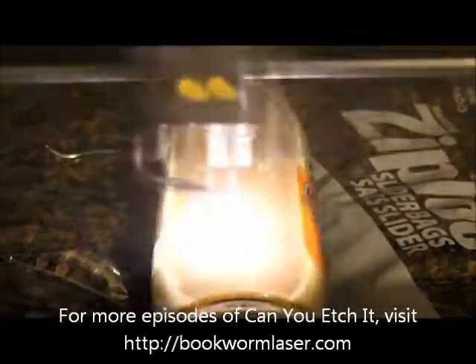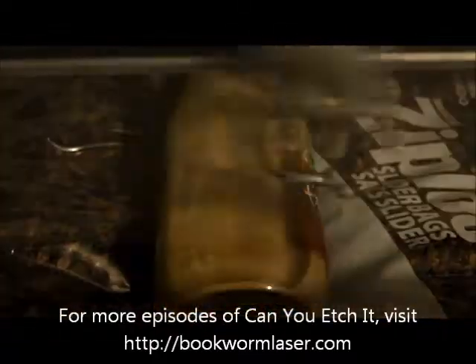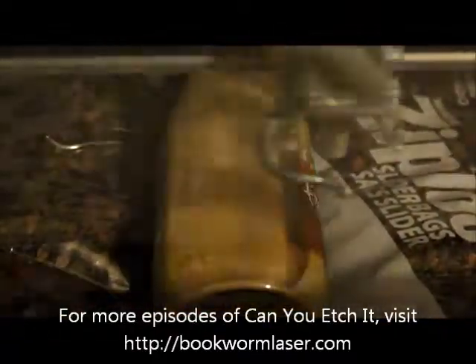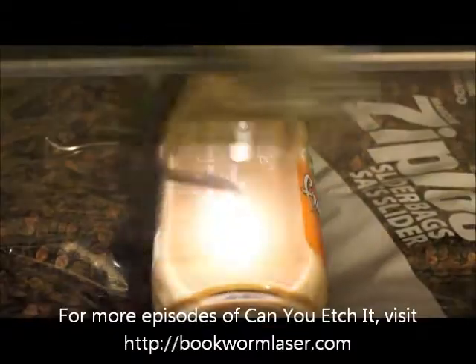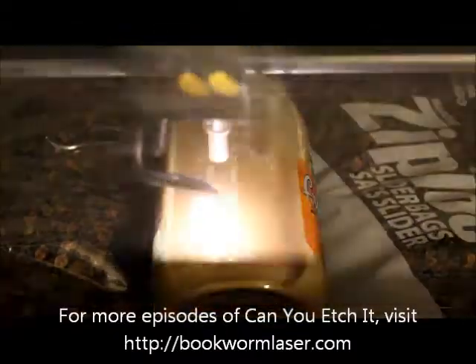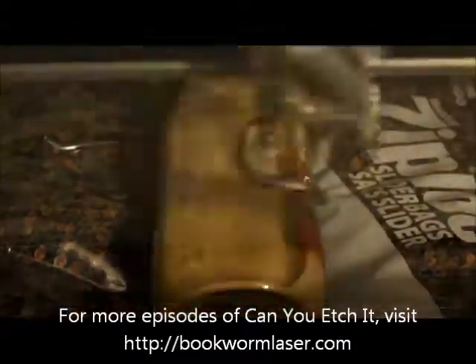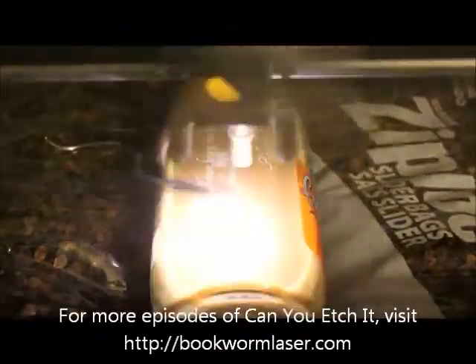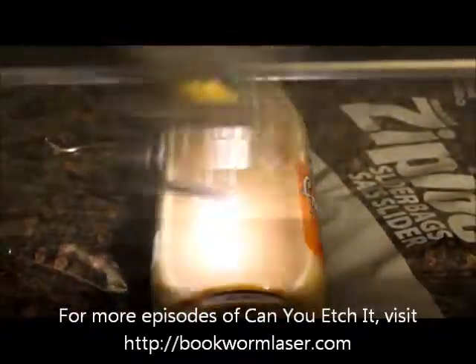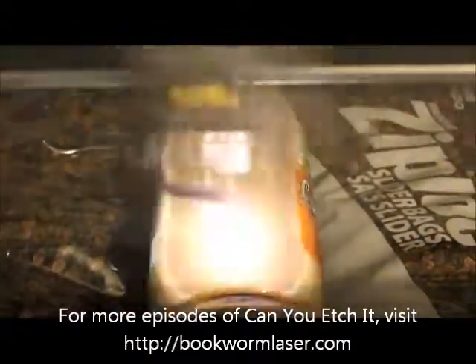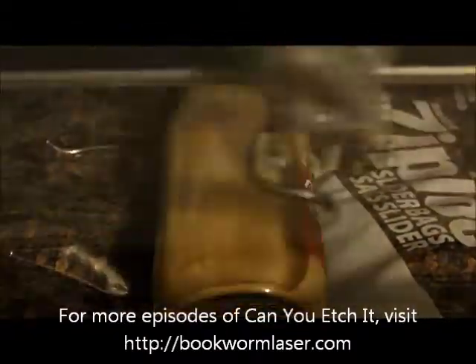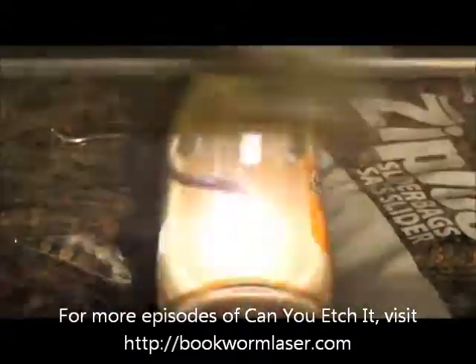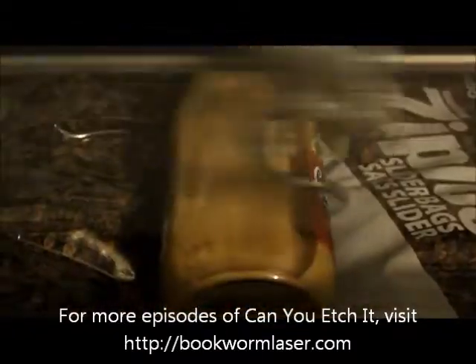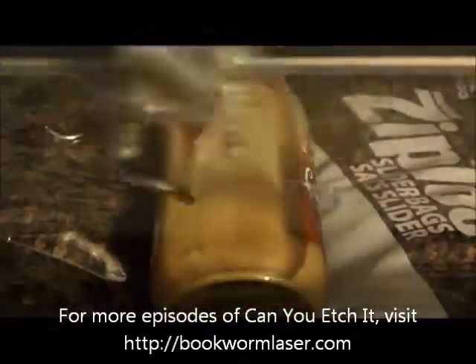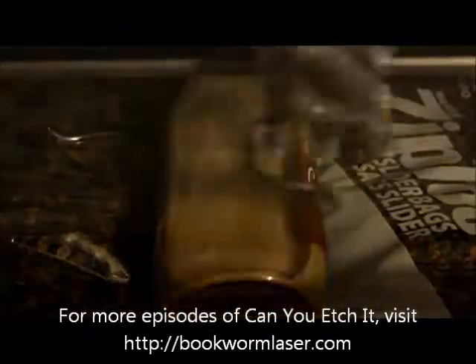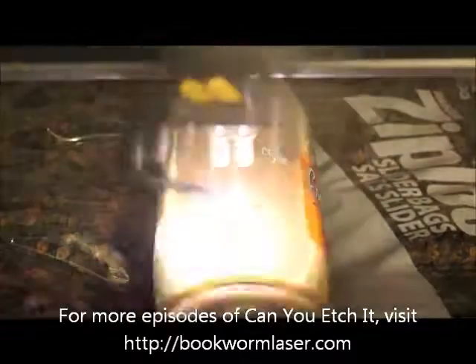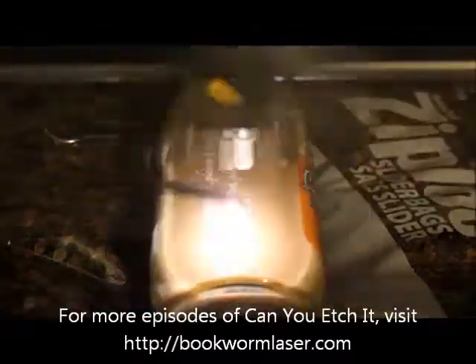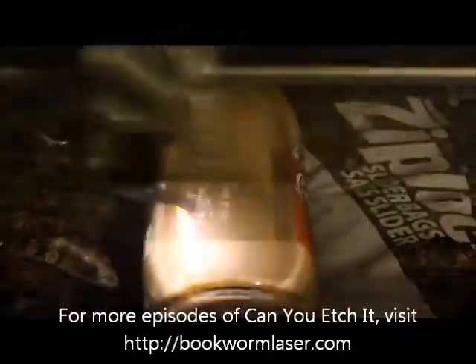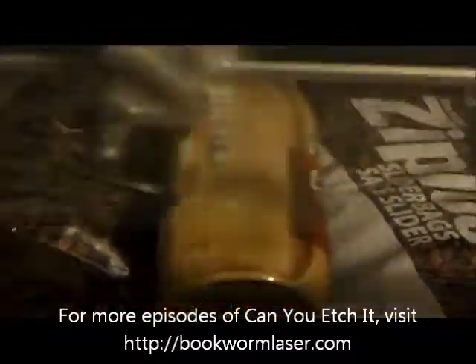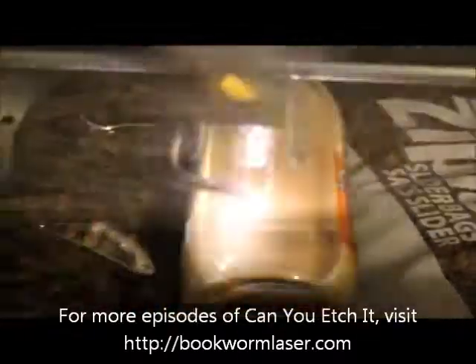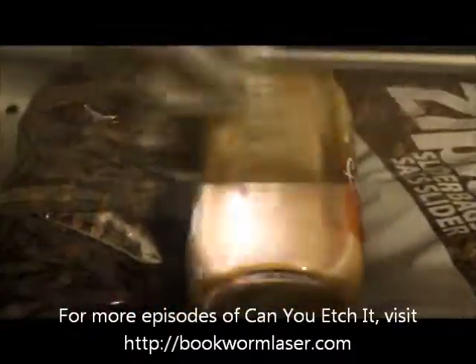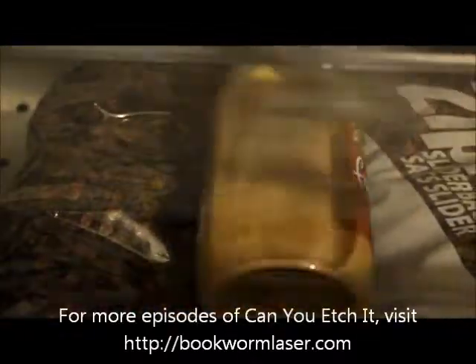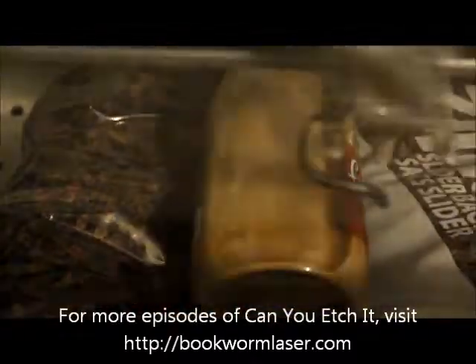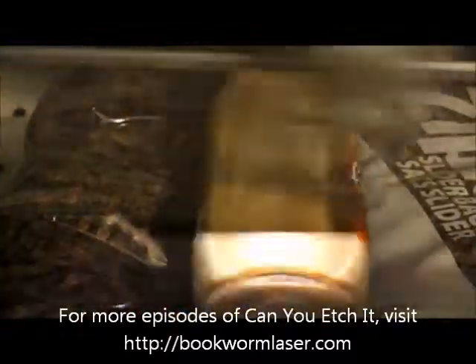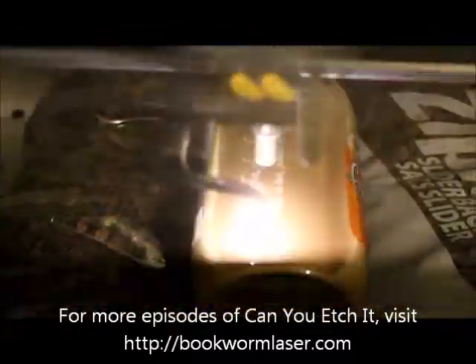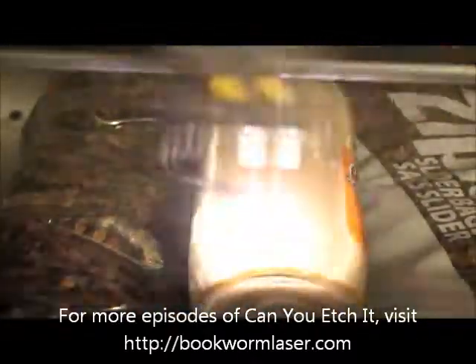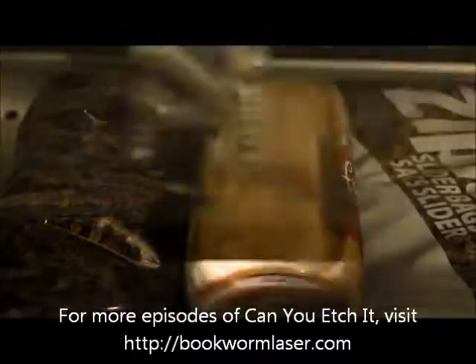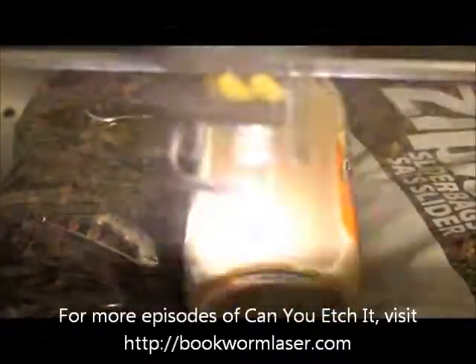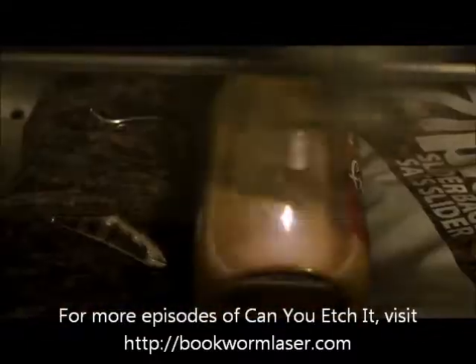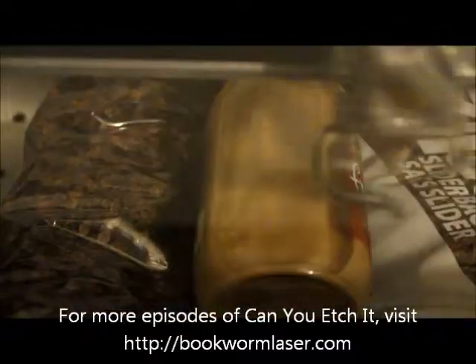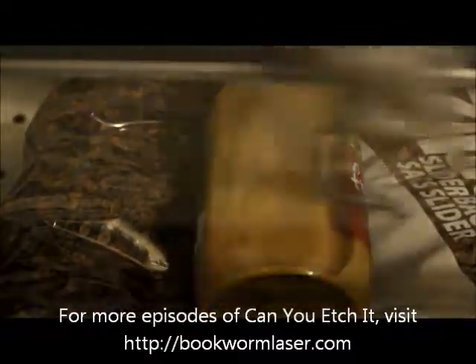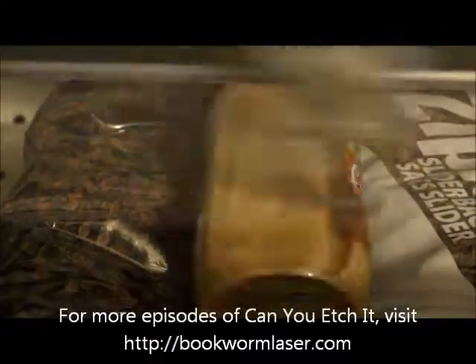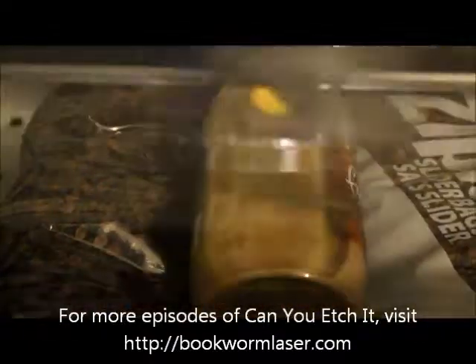Once again, this is Alan Reeves with Bookworm Laser and Design. If you have any questions about laser engraving, or just want to chat, visit me at bookwormlaser.com. You can also find me on Facebook, Twitter, and Google+. The links to all my profiles are on the site.